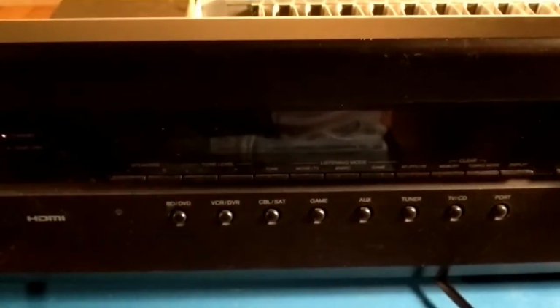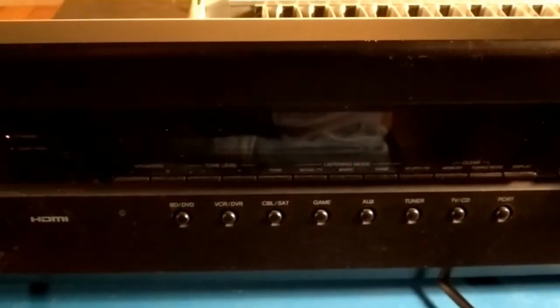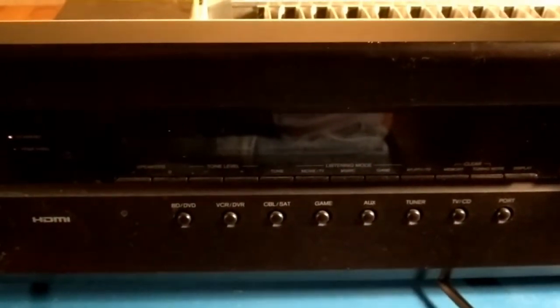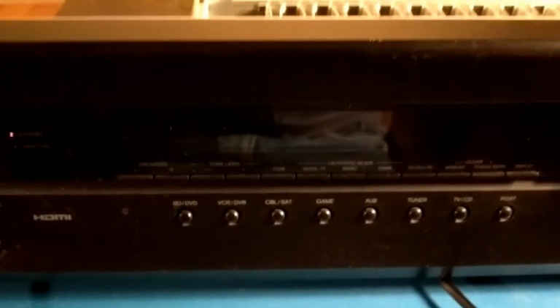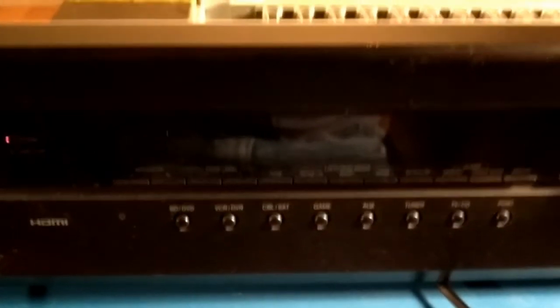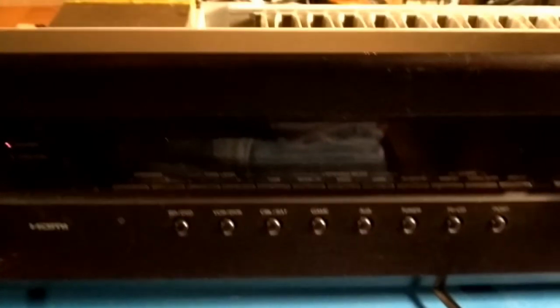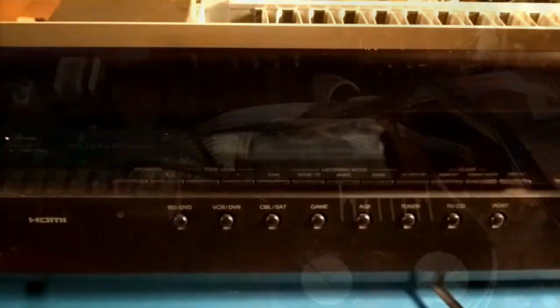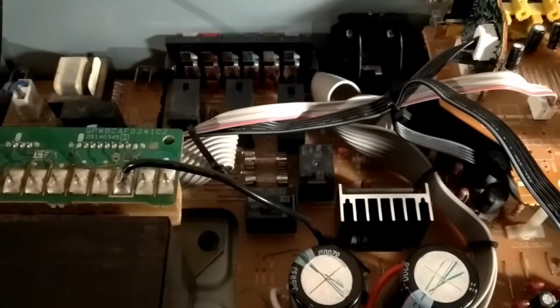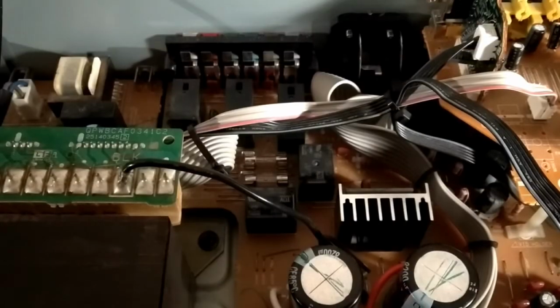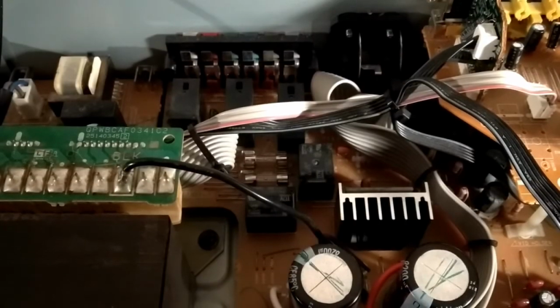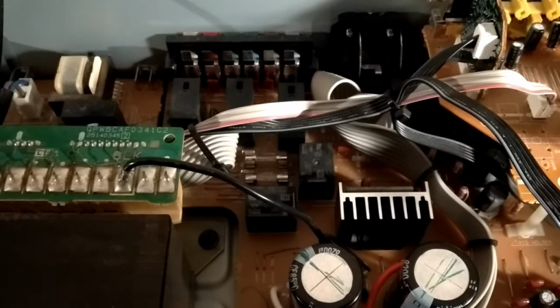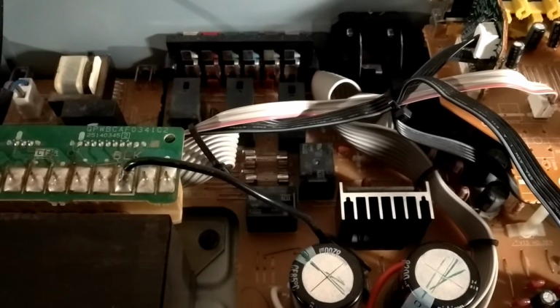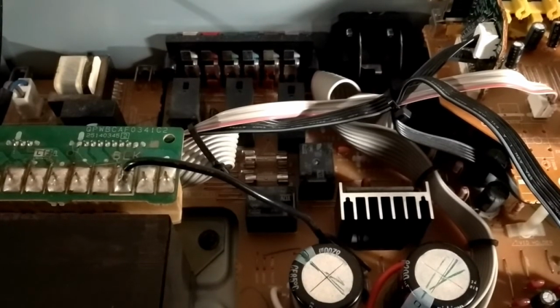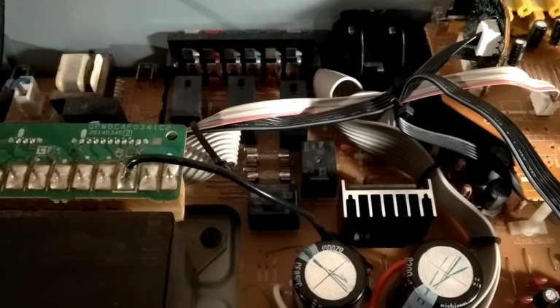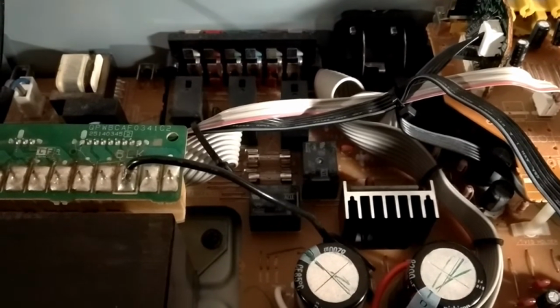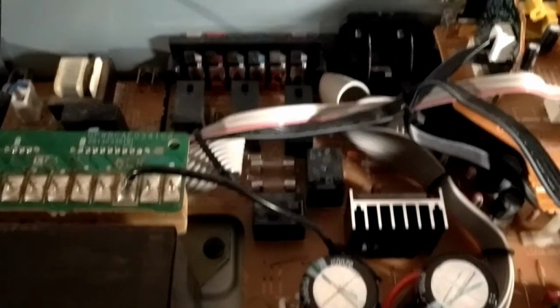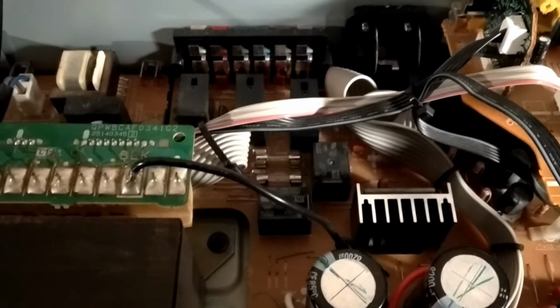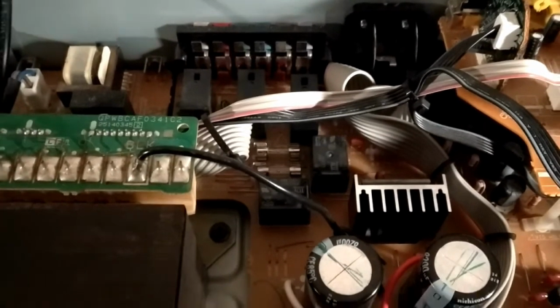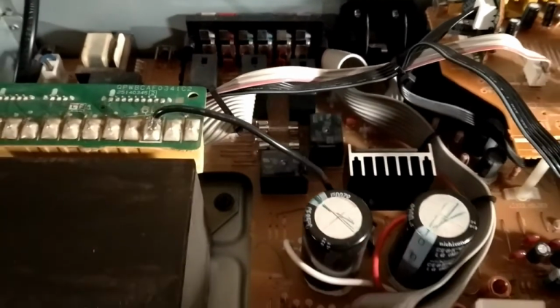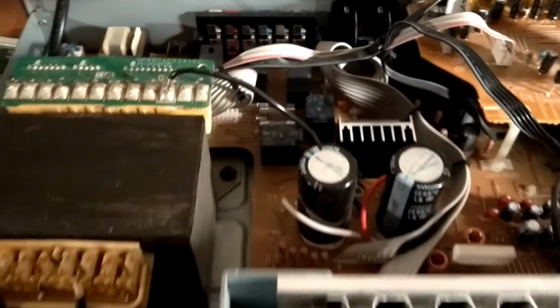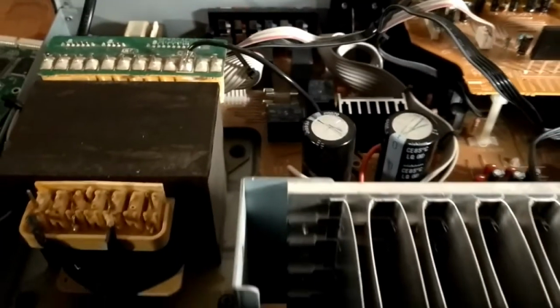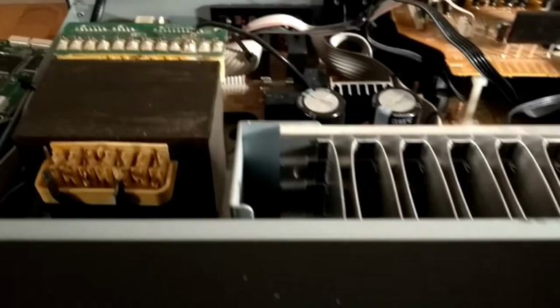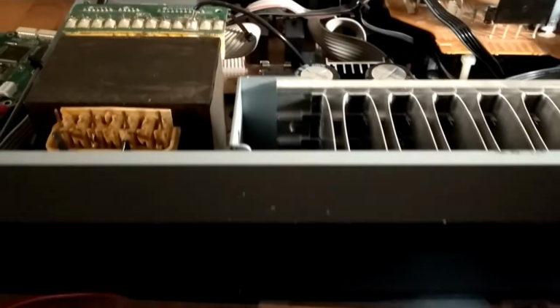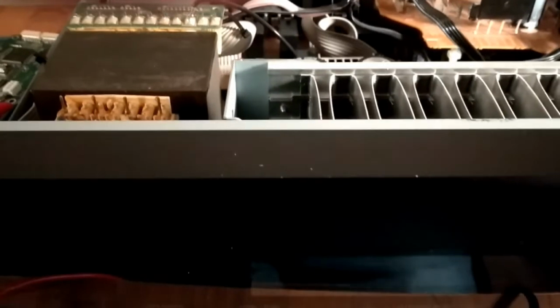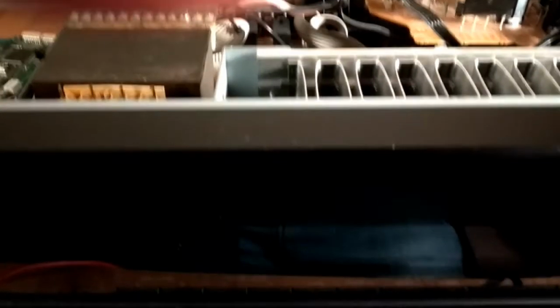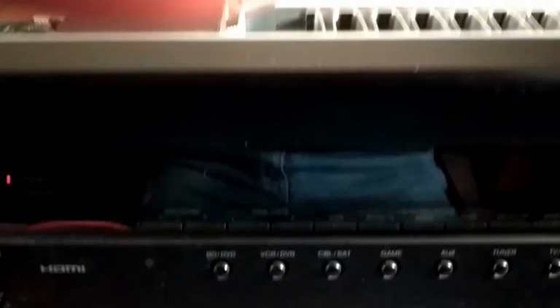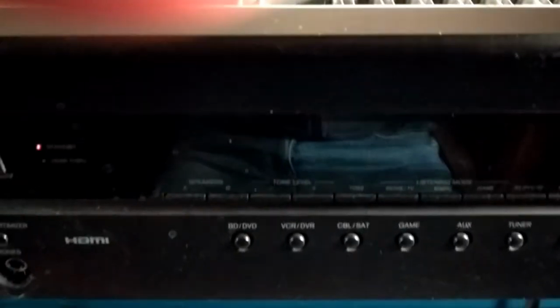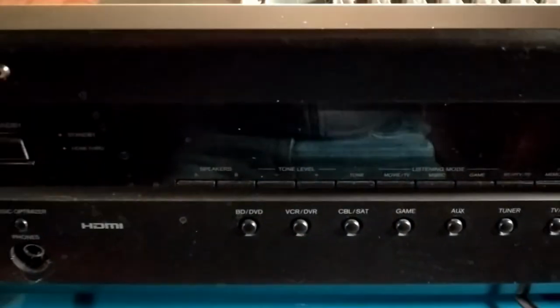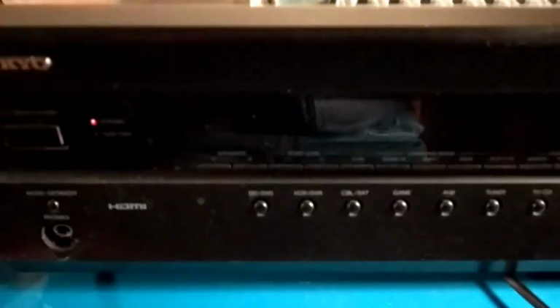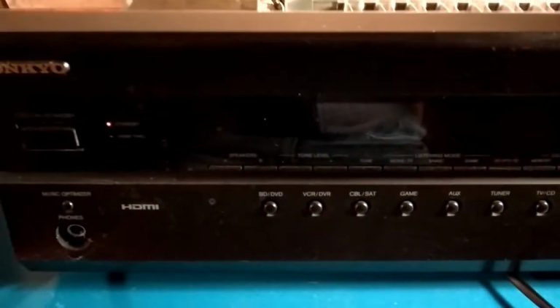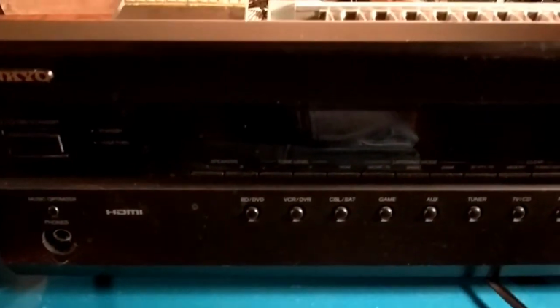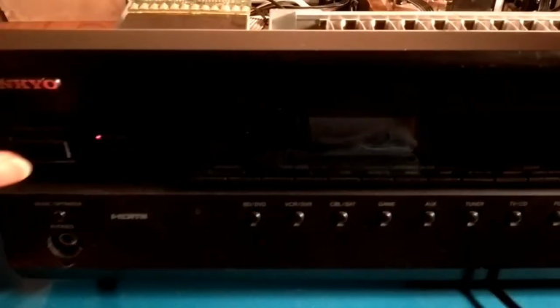I'll put the fuses back in. I've now put the fuses back in without breaking them, which is a good start. I'll now switch the unit back on.